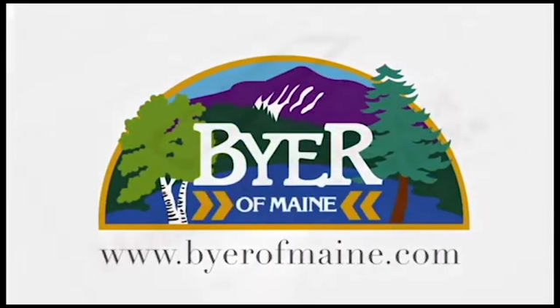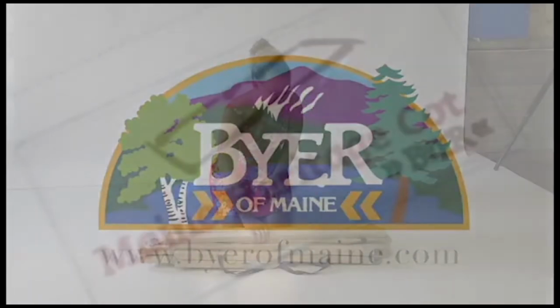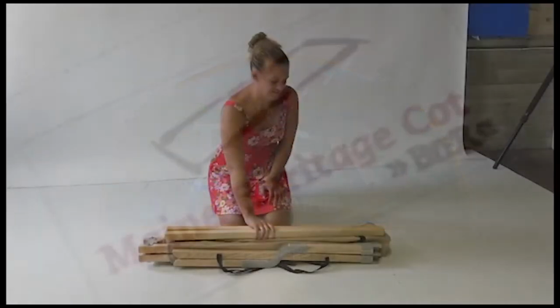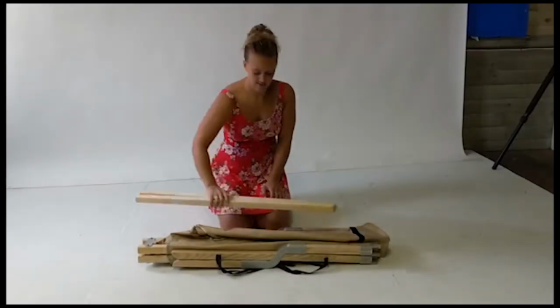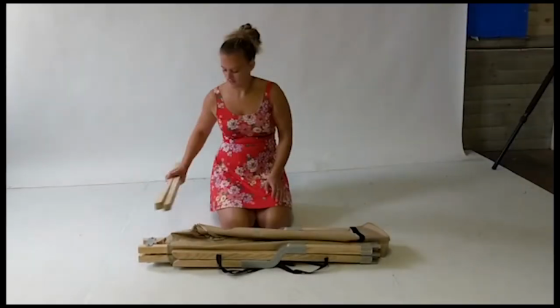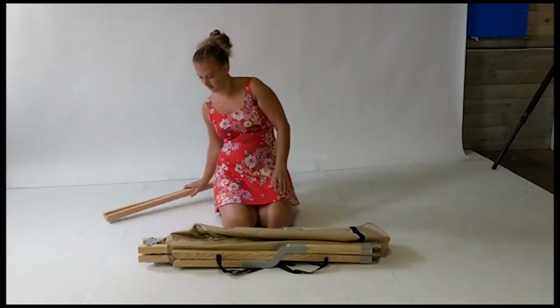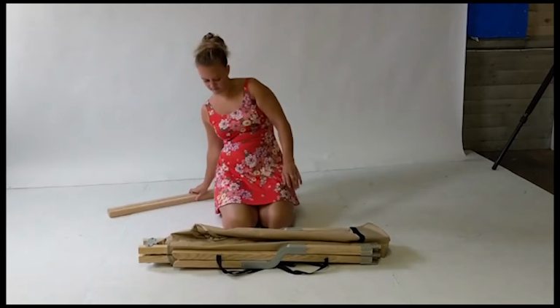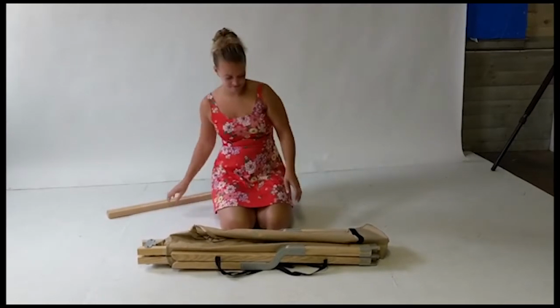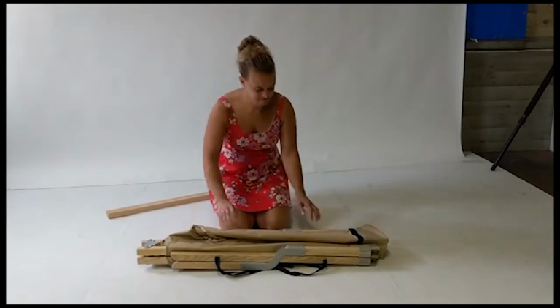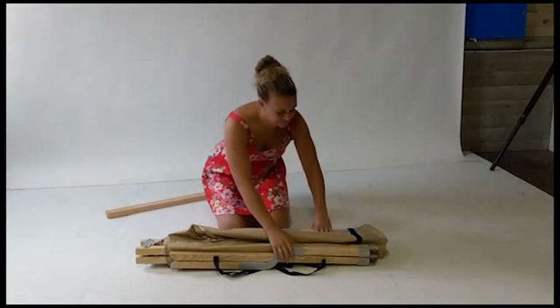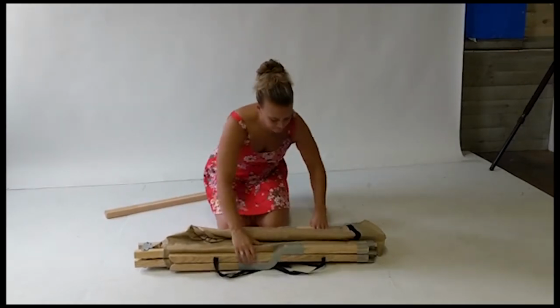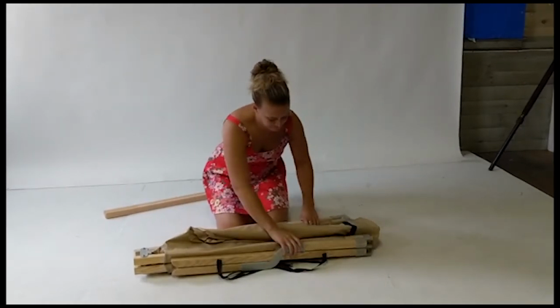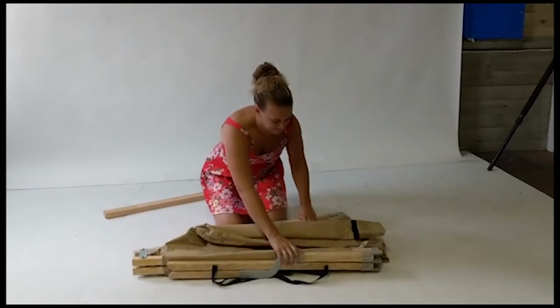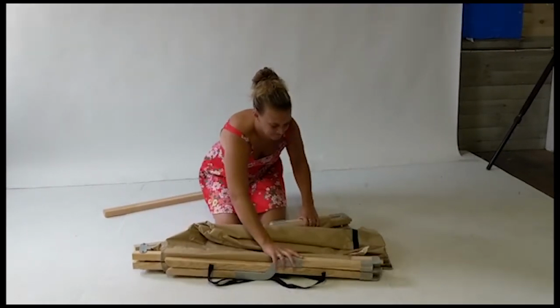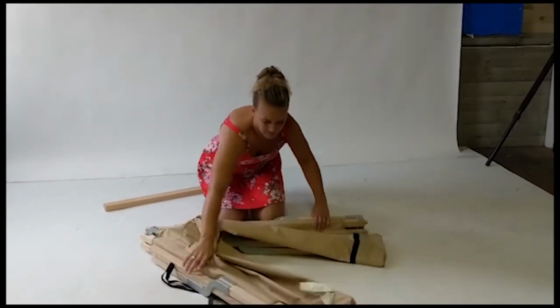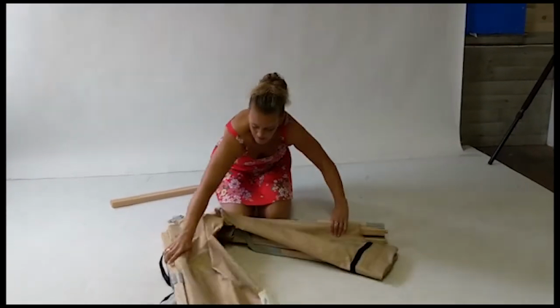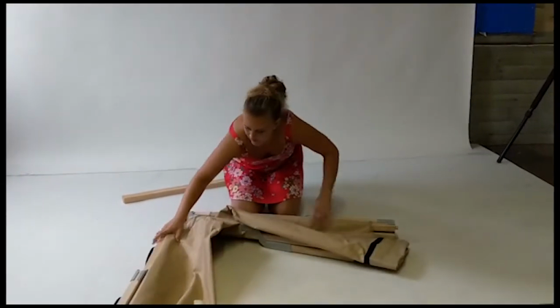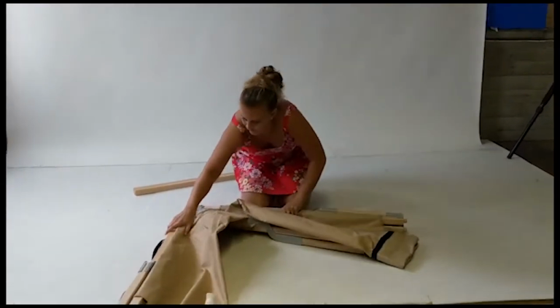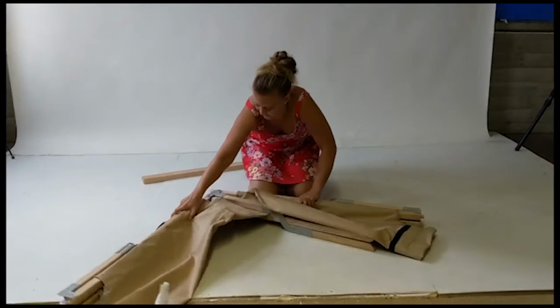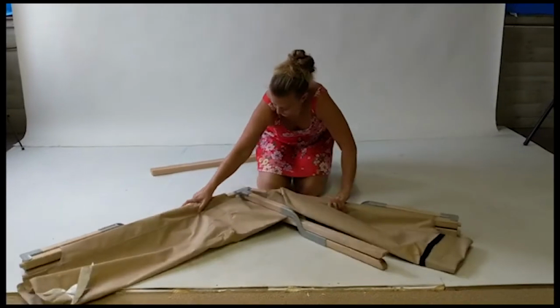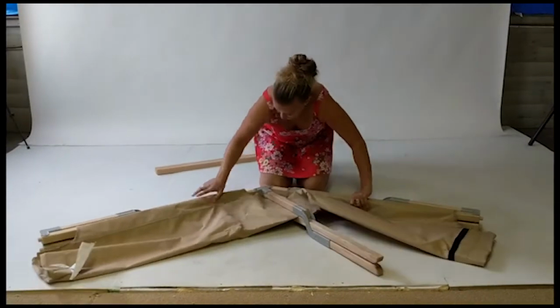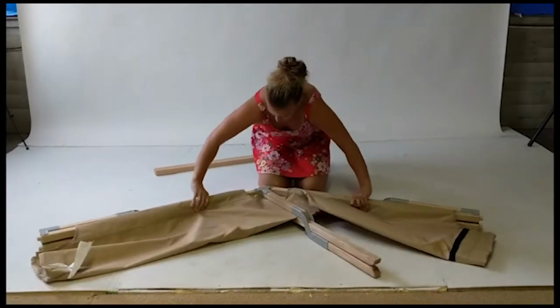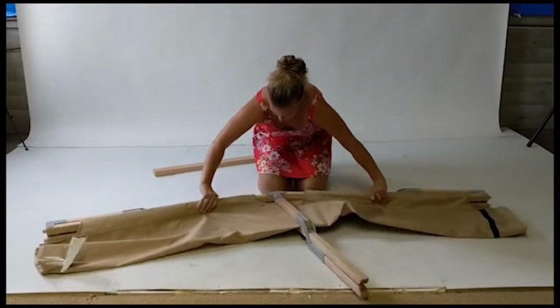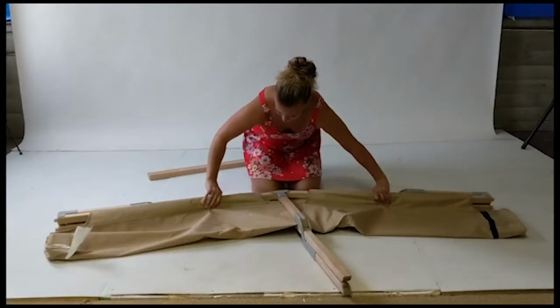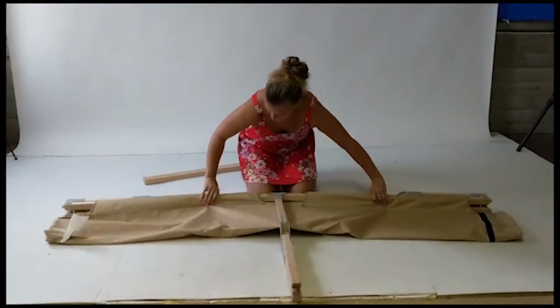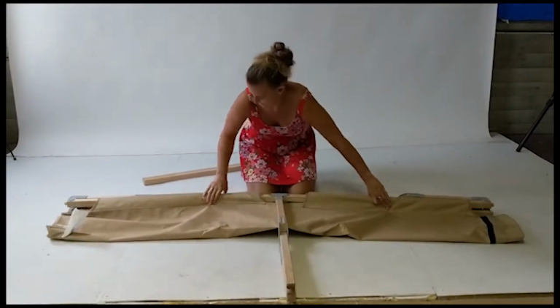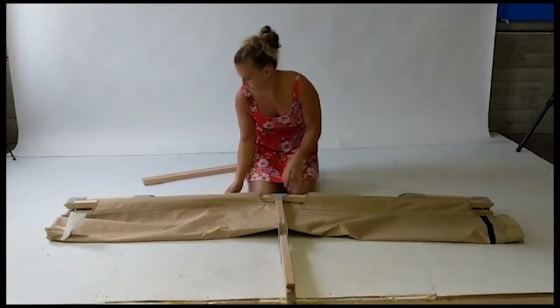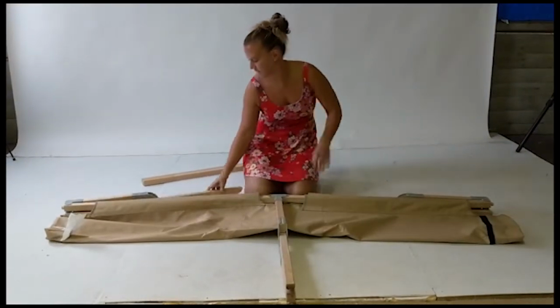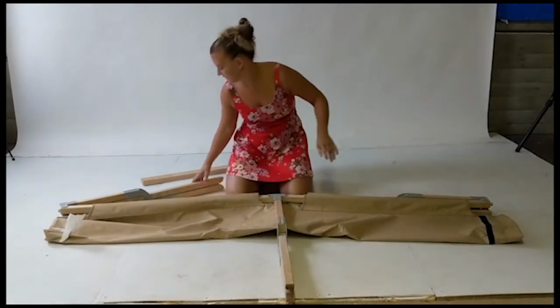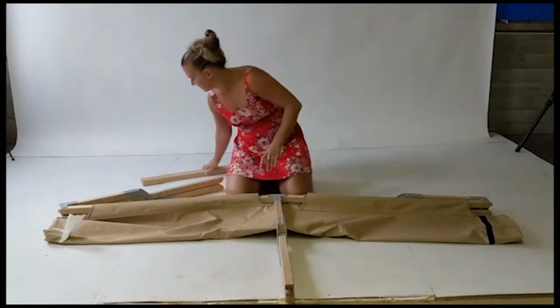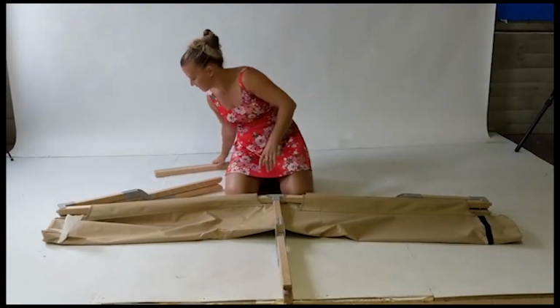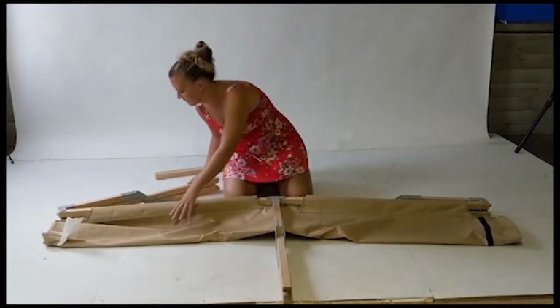This video will demonstrate how to assemble the Maine Heritage cot from Buyer of Maine. When opening the cot for the first time, the end rails will be attached by a strap to the cot. Set the end rails aside and unfold the cot.